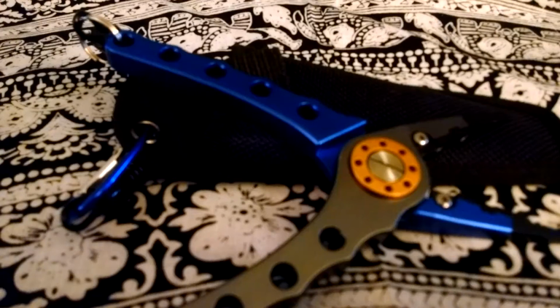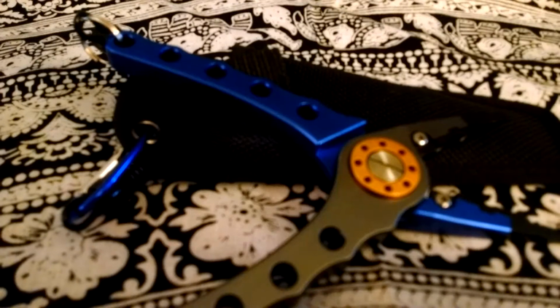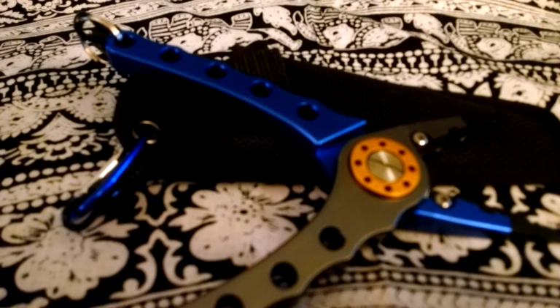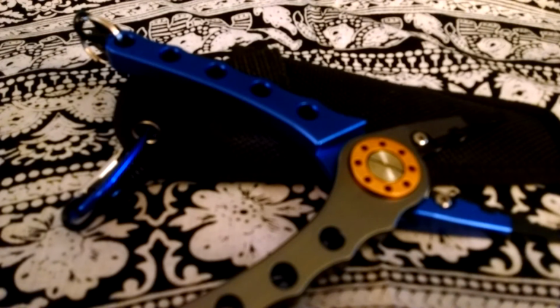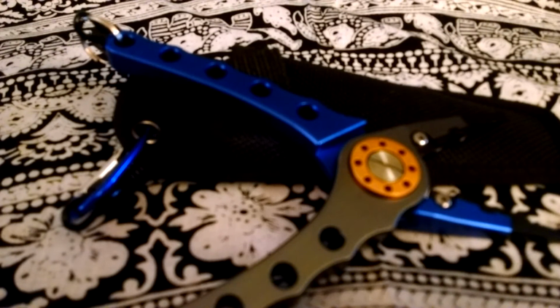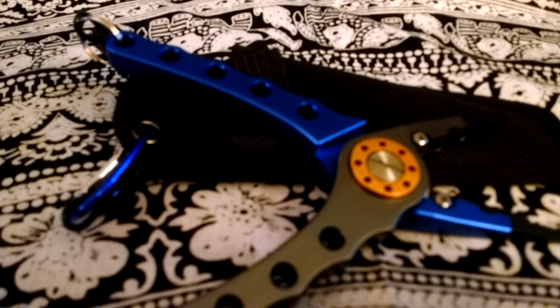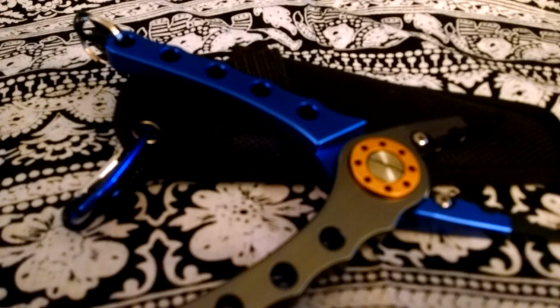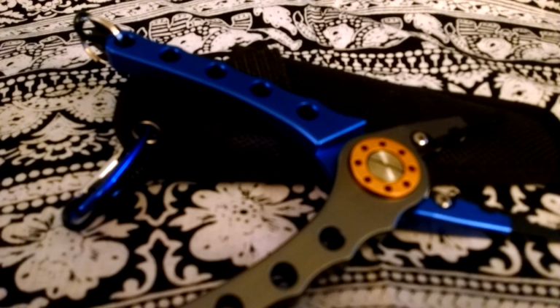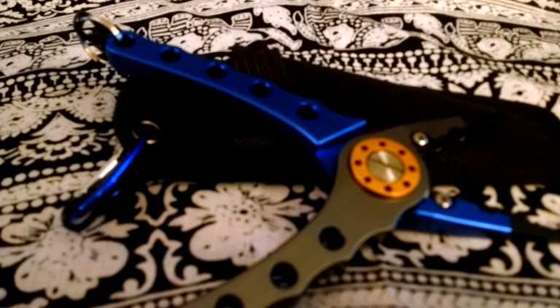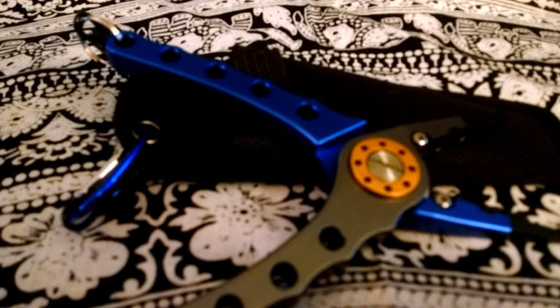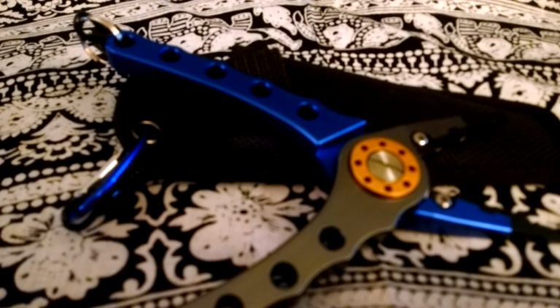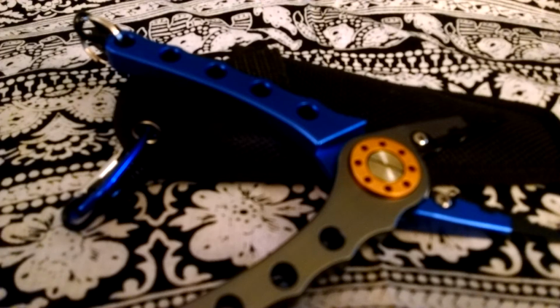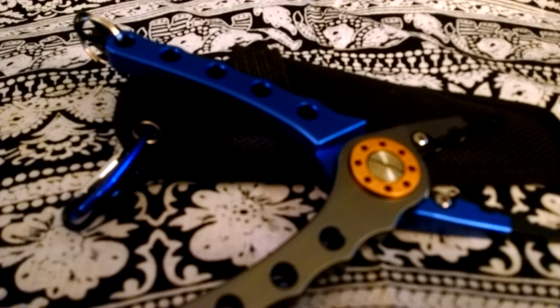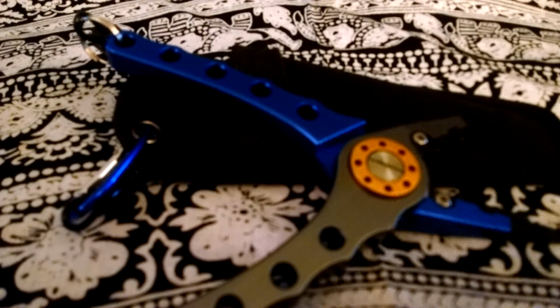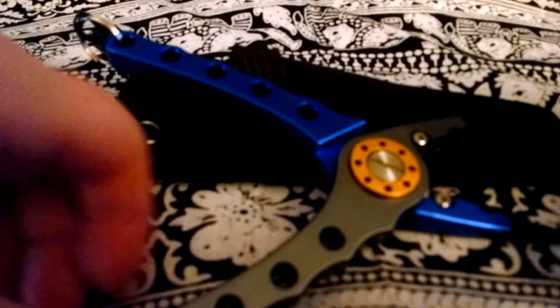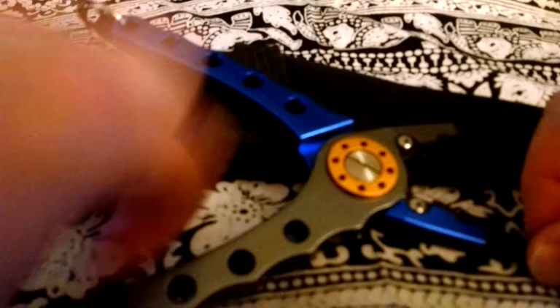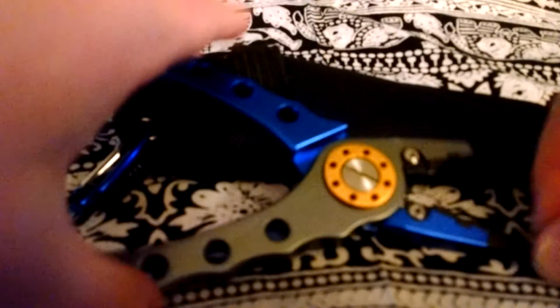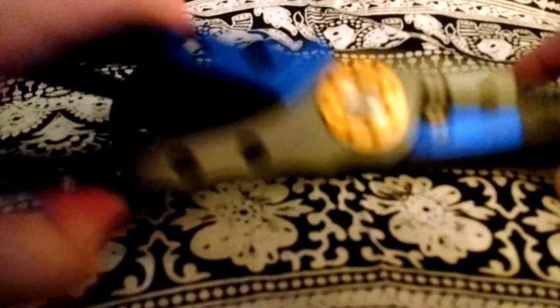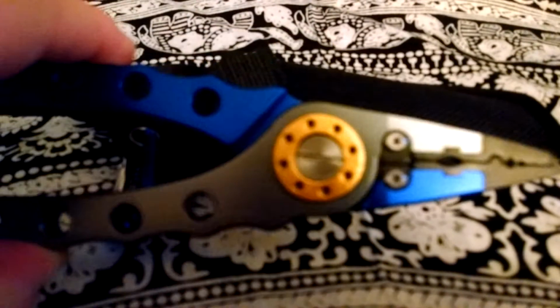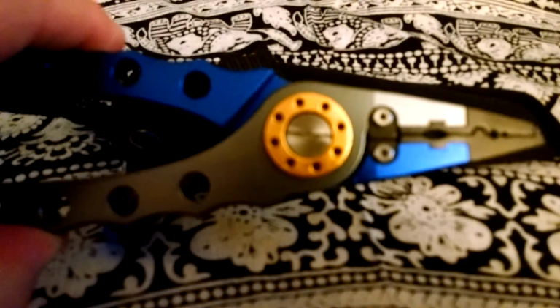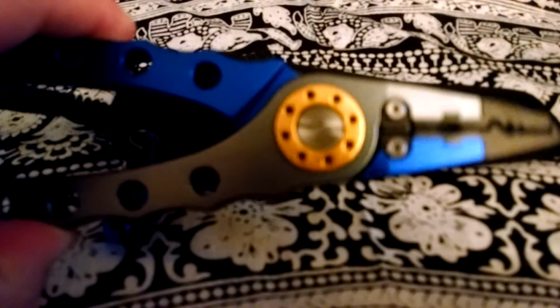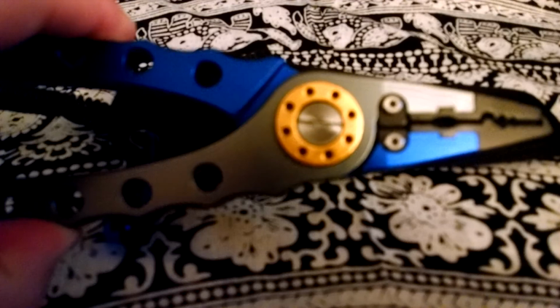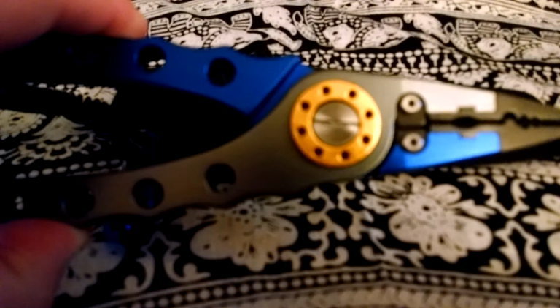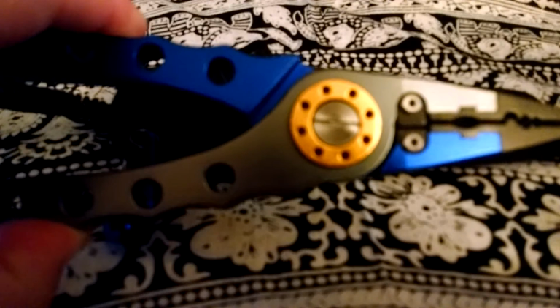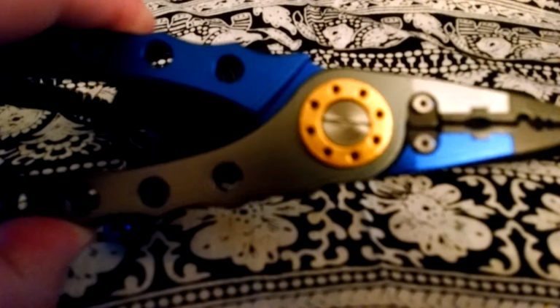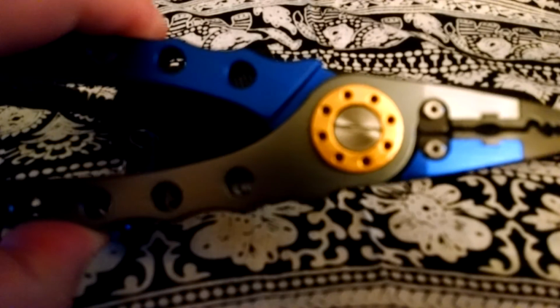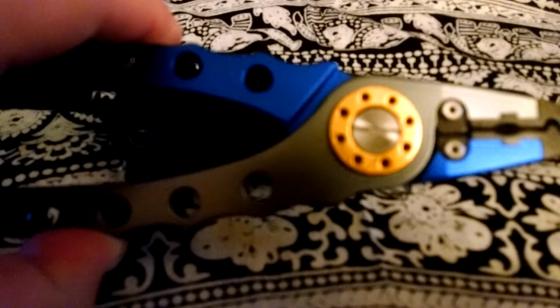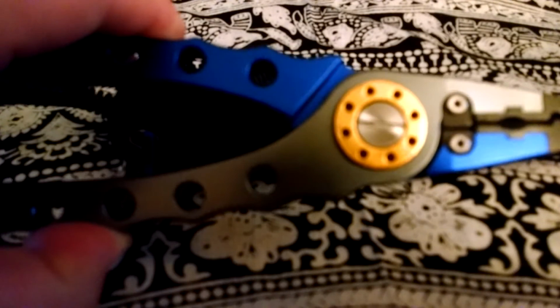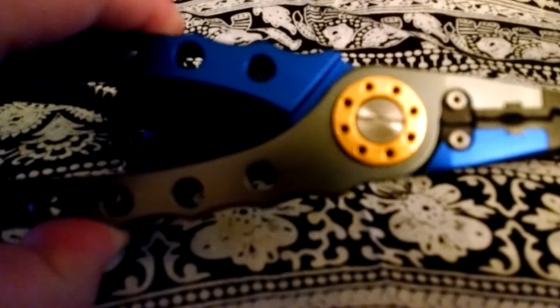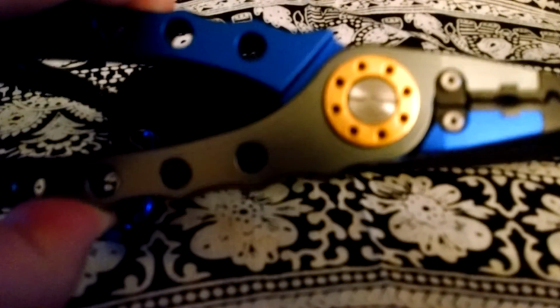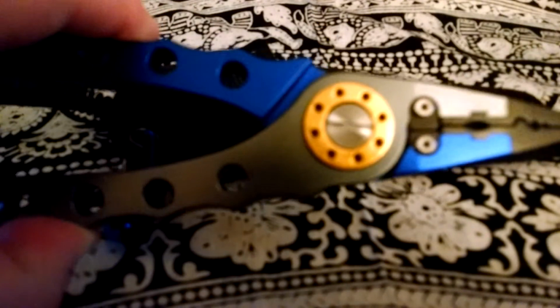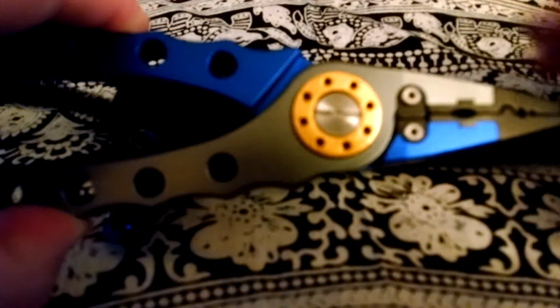Hi, I'm Laura Lee with Networking Witches, and I'm here to tell you about the Z Trade fishing pliers, which is perfect for any man's, person's, or woman's fishing tackle box.